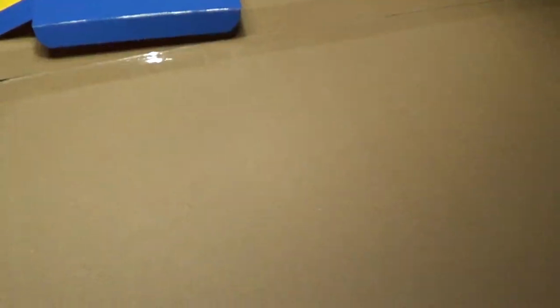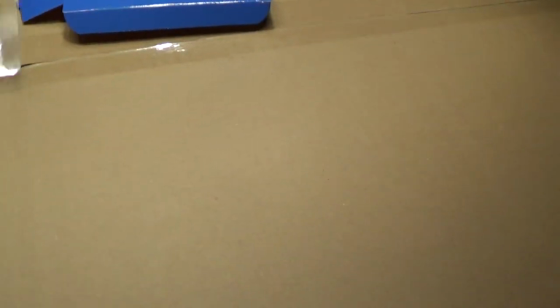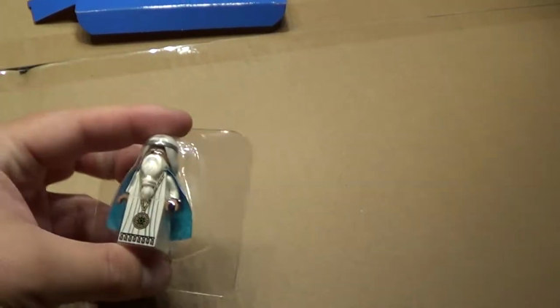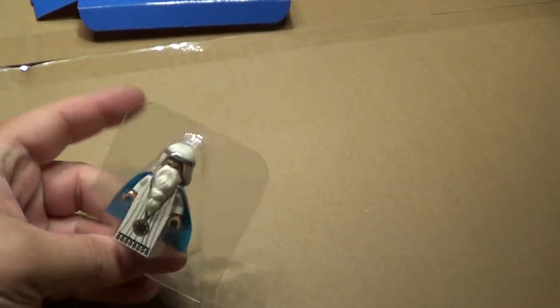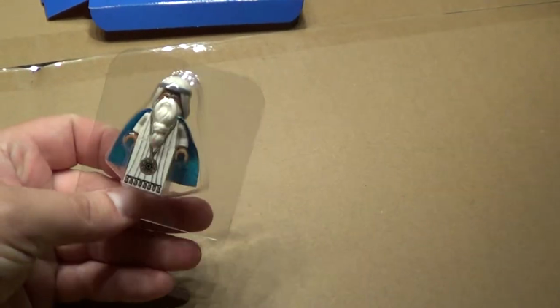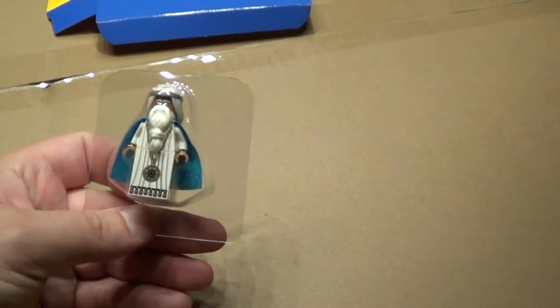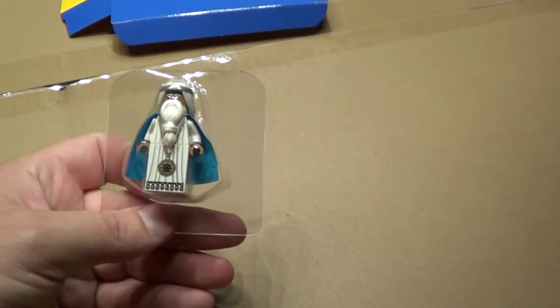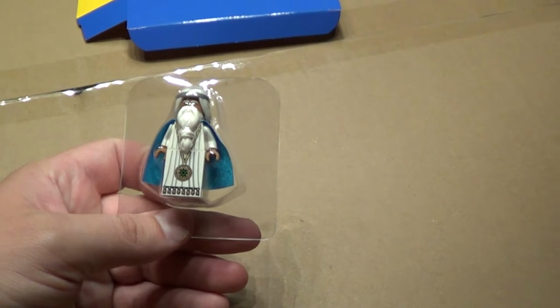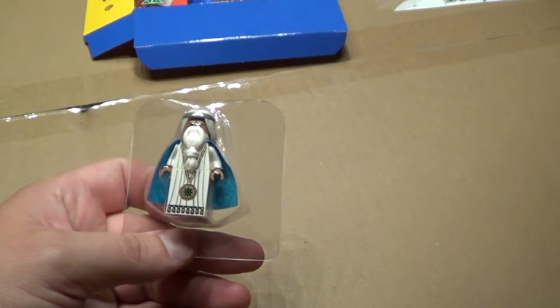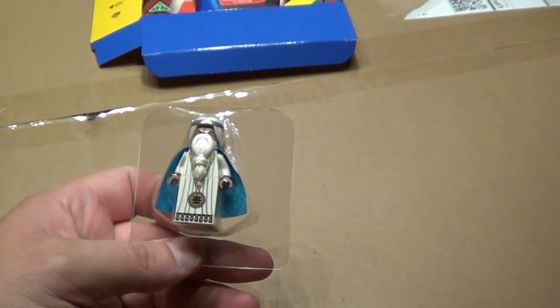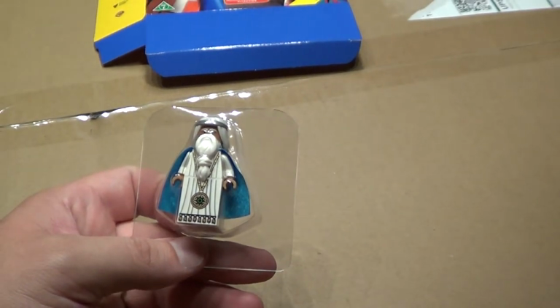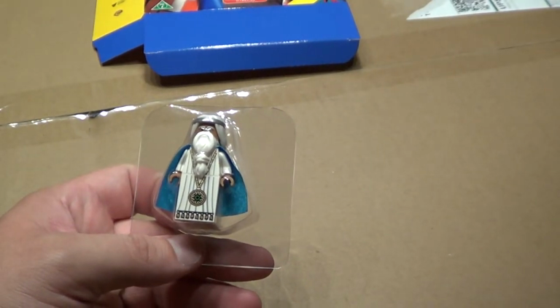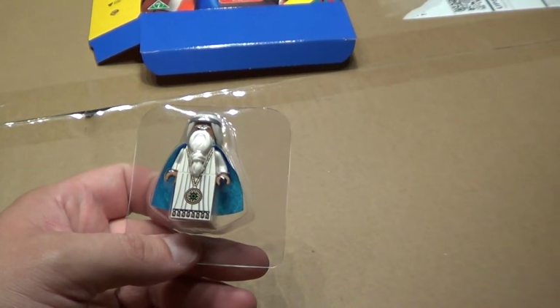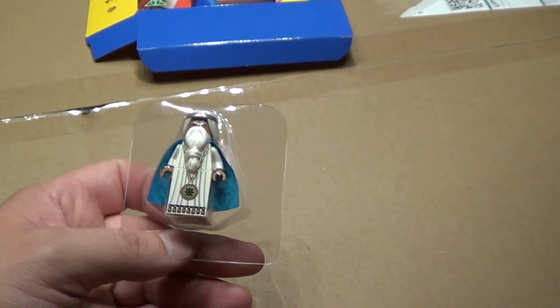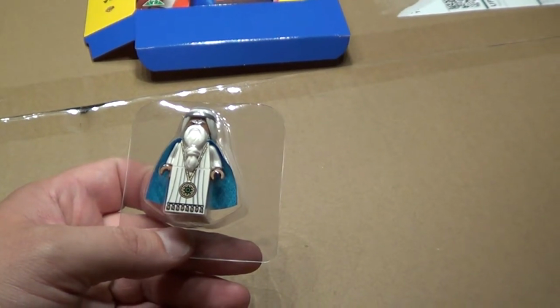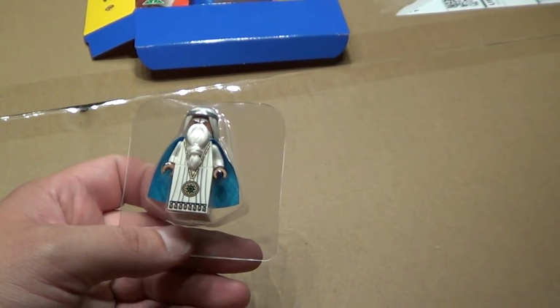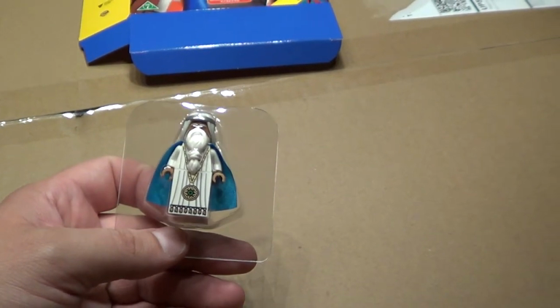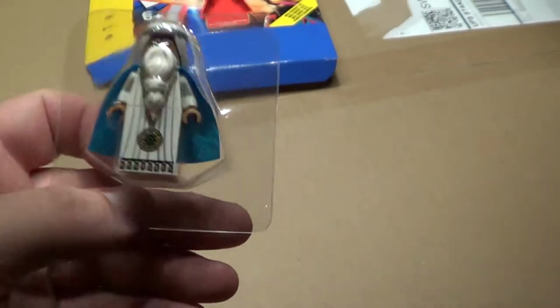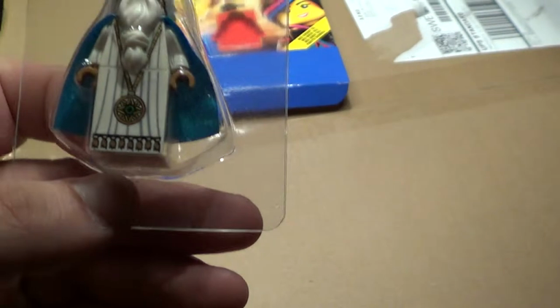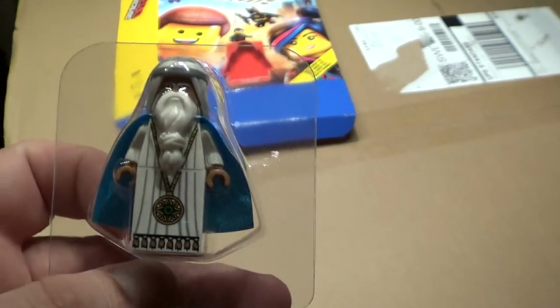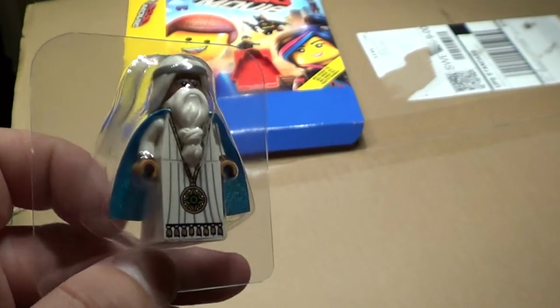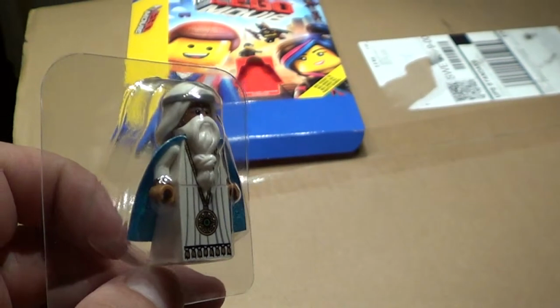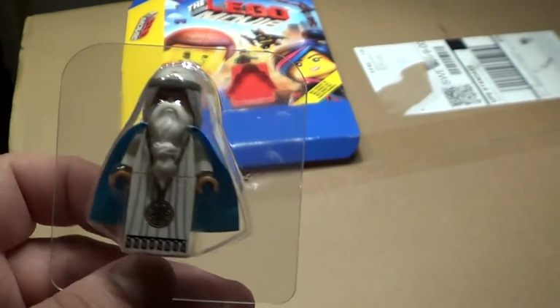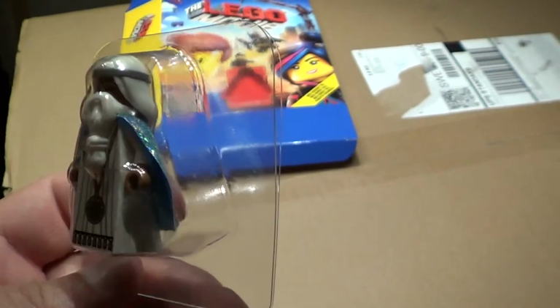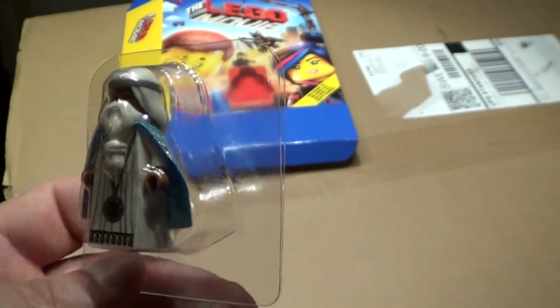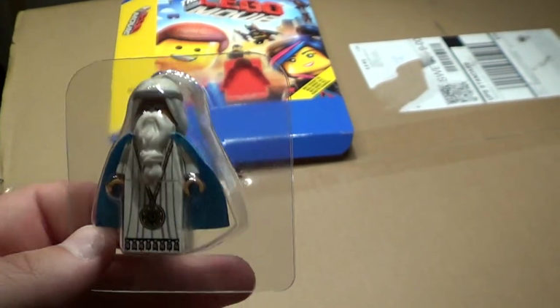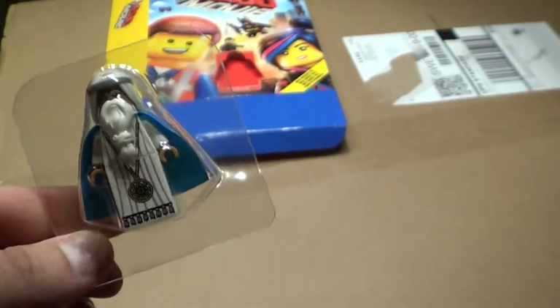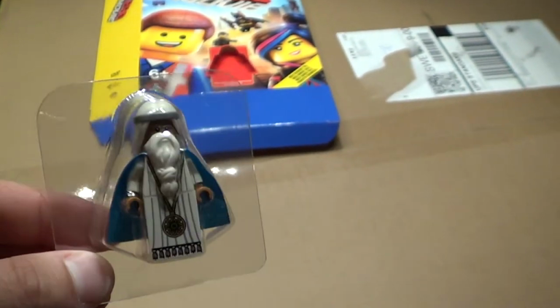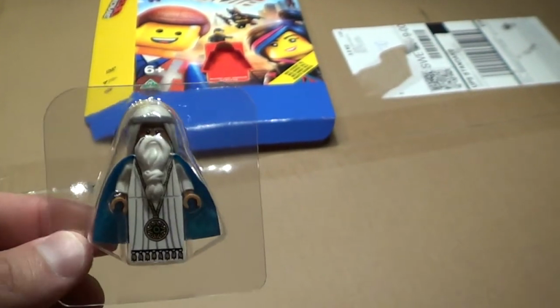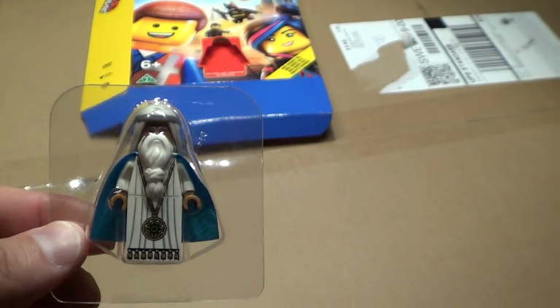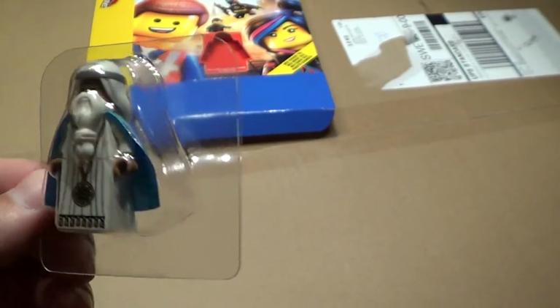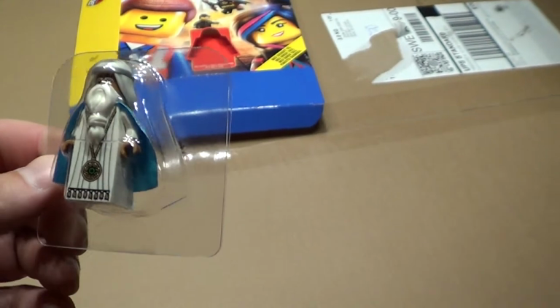I have a couple of these in my Bricklink store. It's free shipping on them, the whole world. So just check it out.